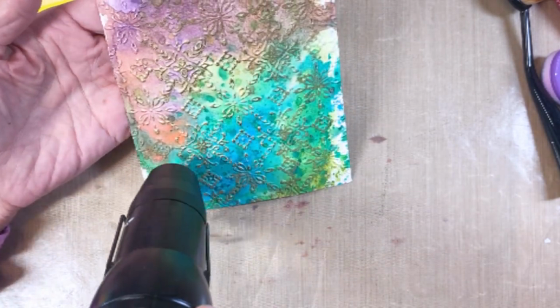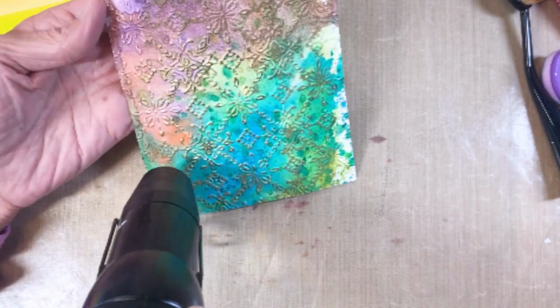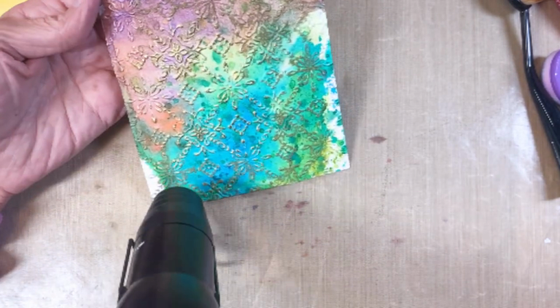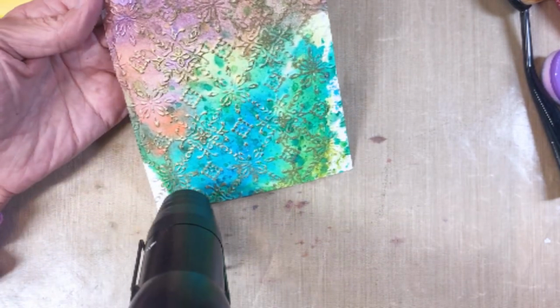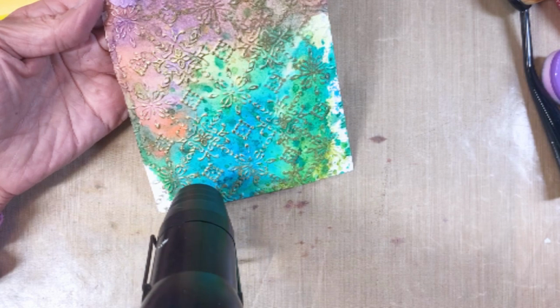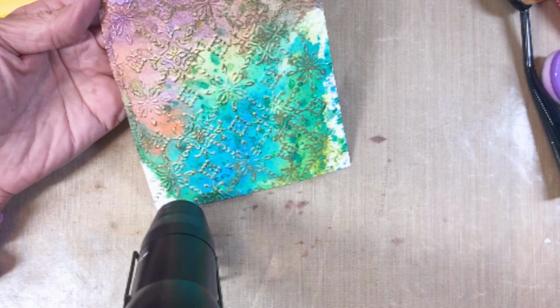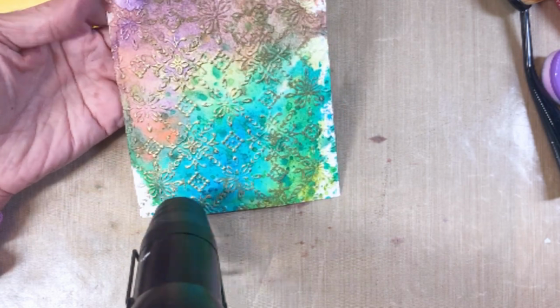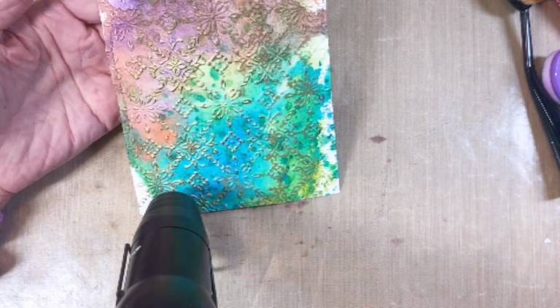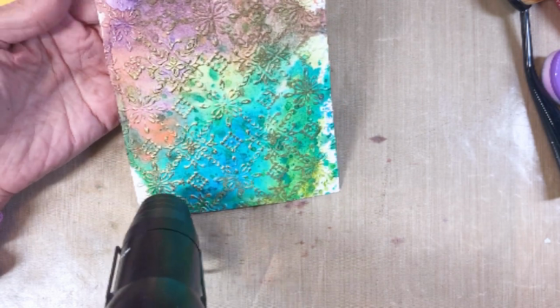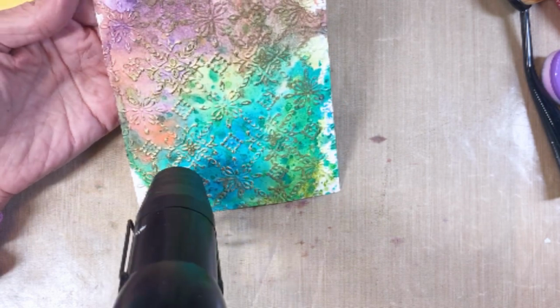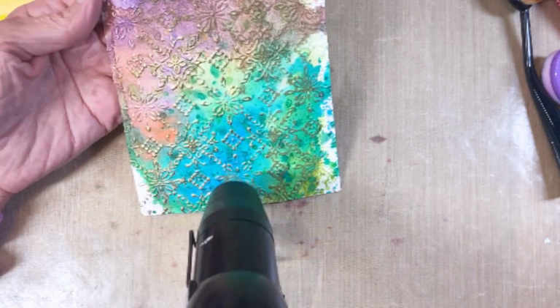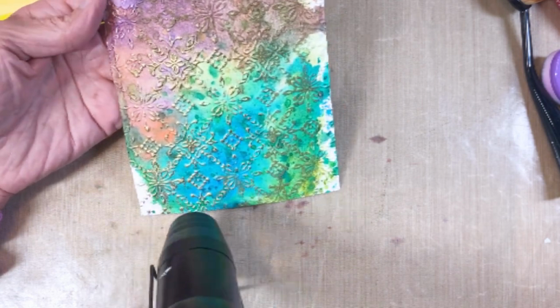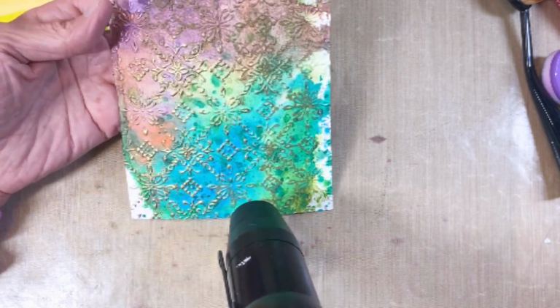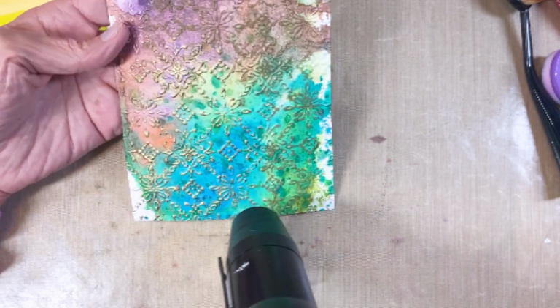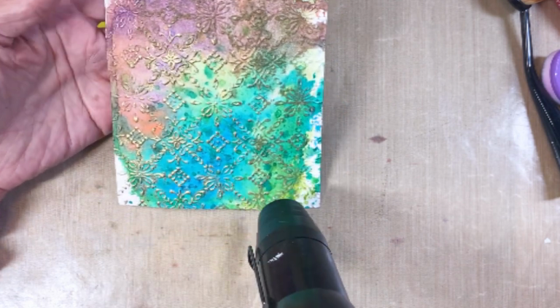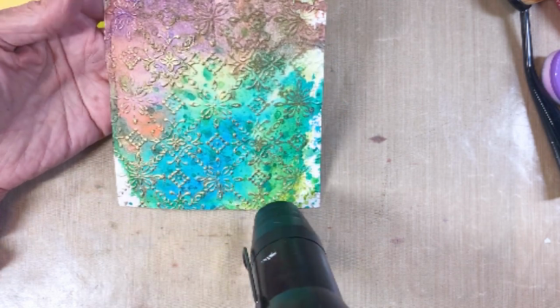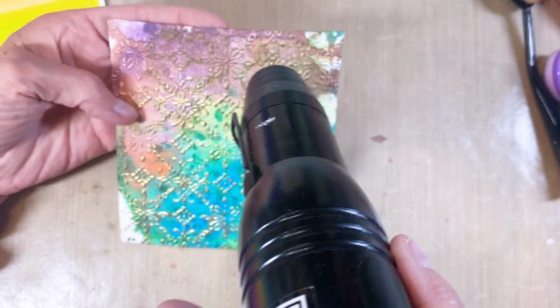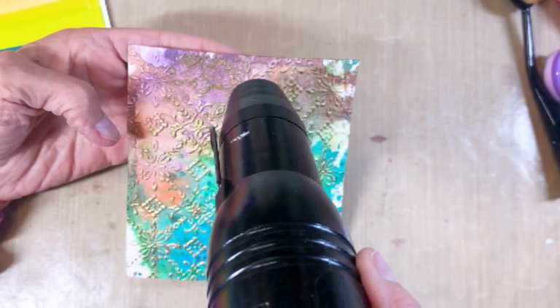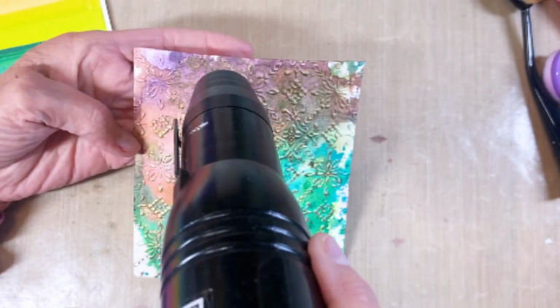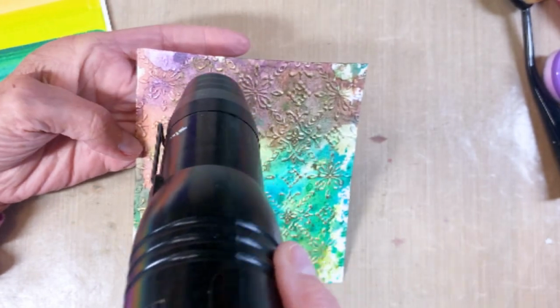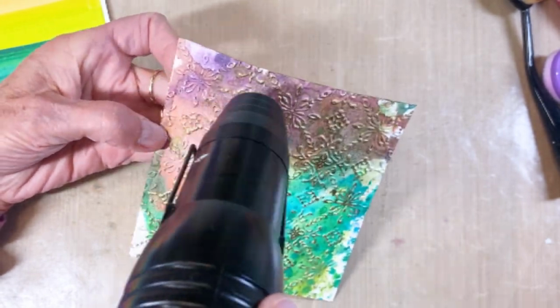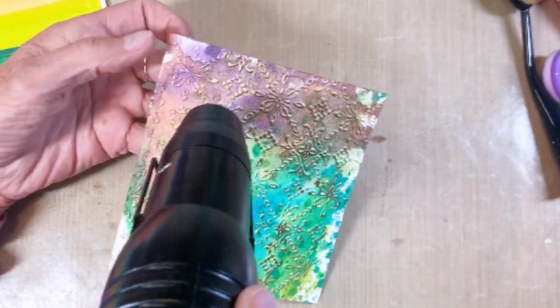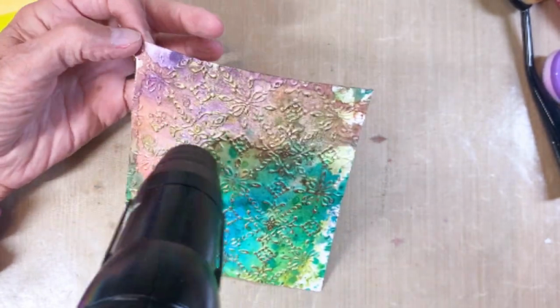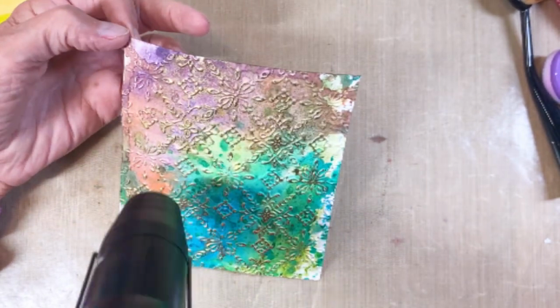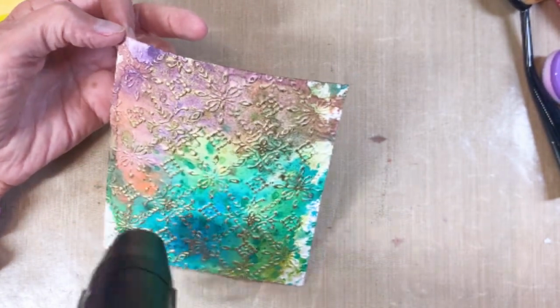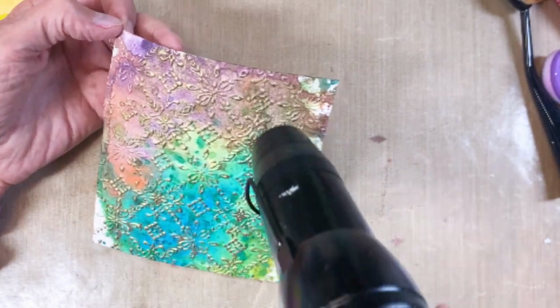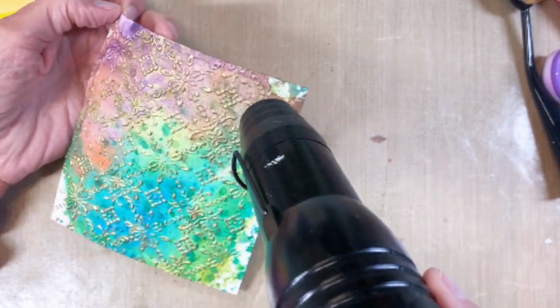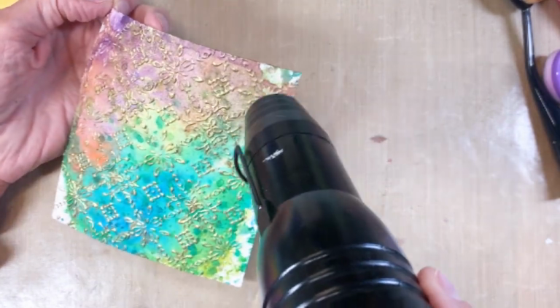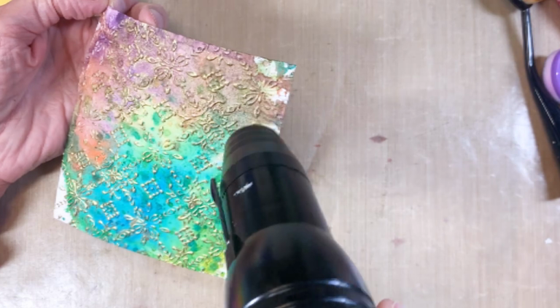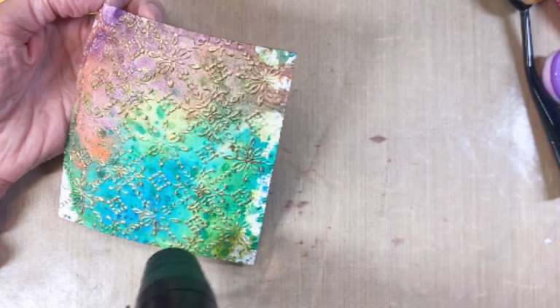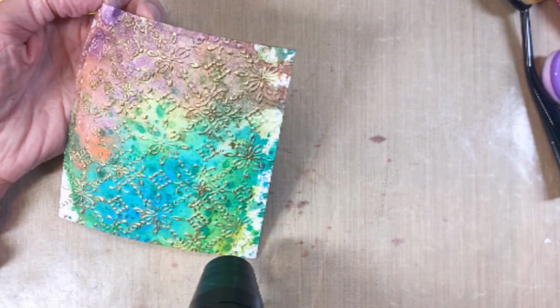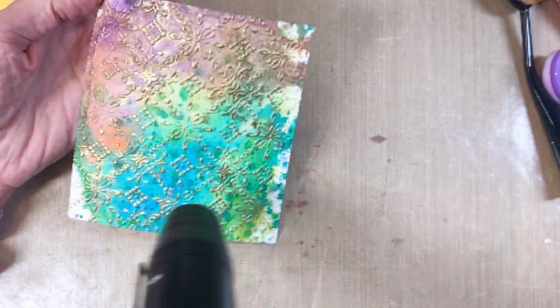The next thing I'm doing is heat embossing. There's something very satisfying watching the gold embossing powder just melt and get real shiny. I just love playing with embossing powders.